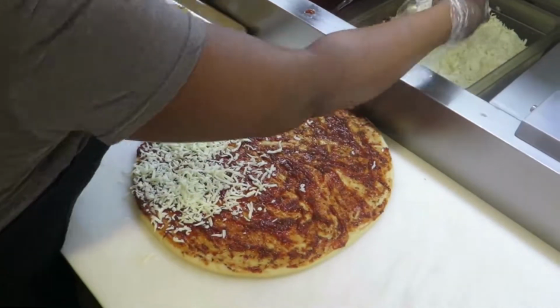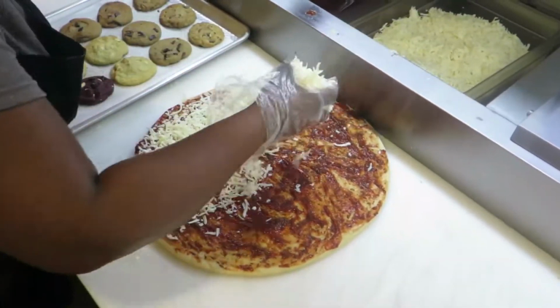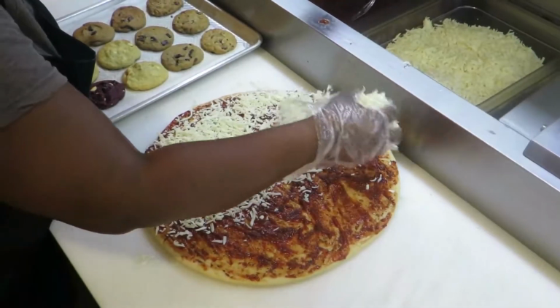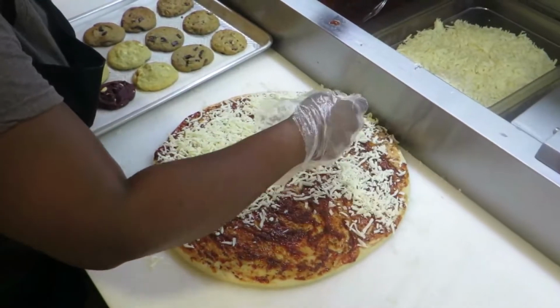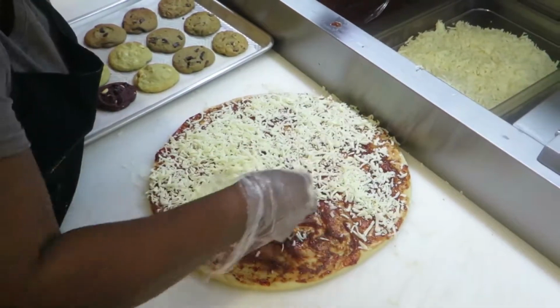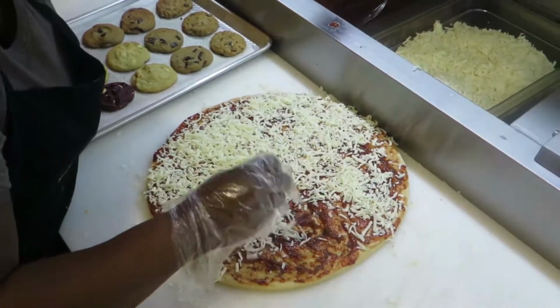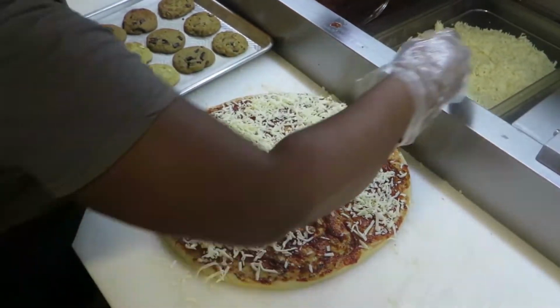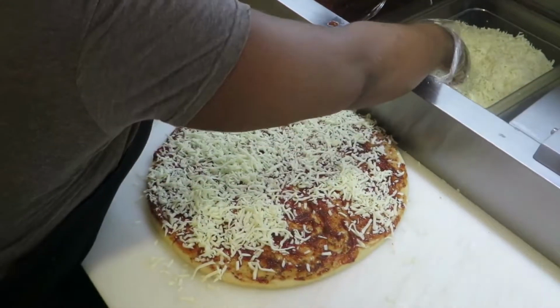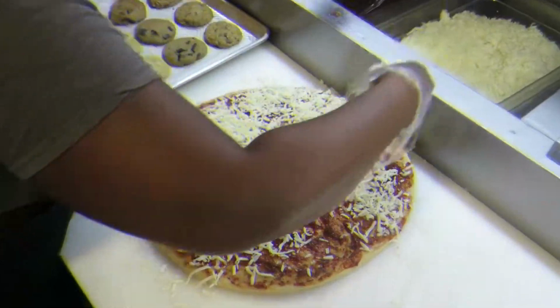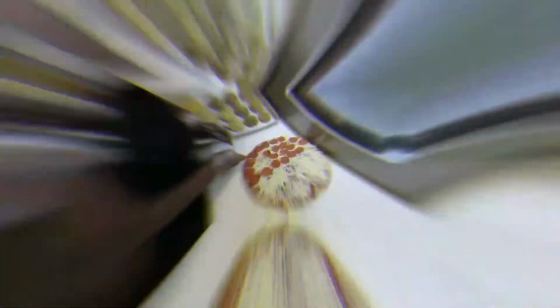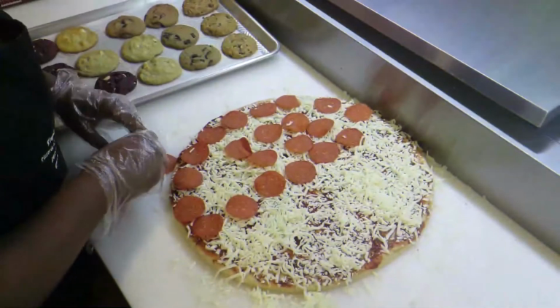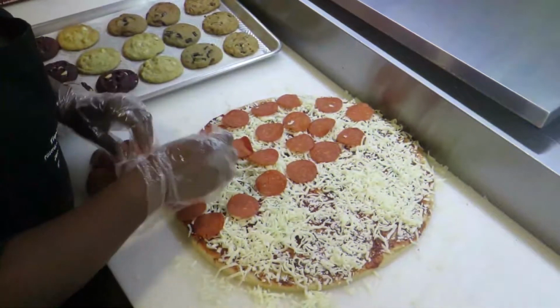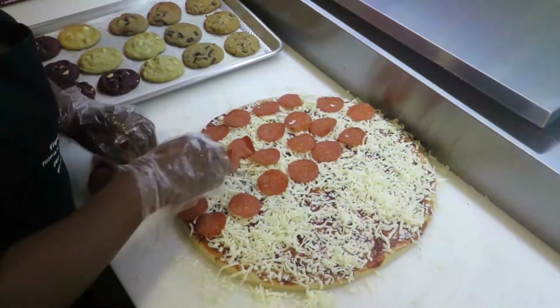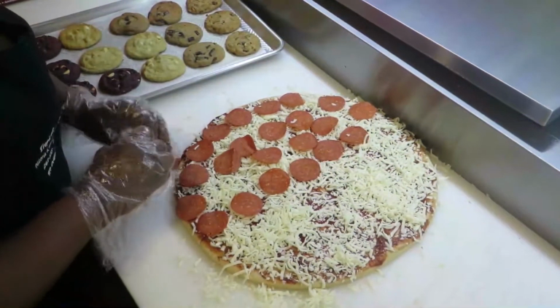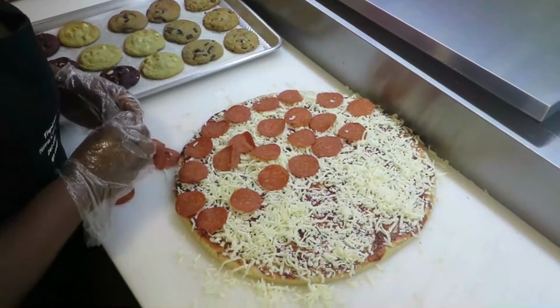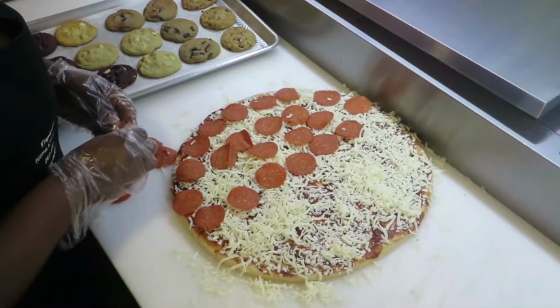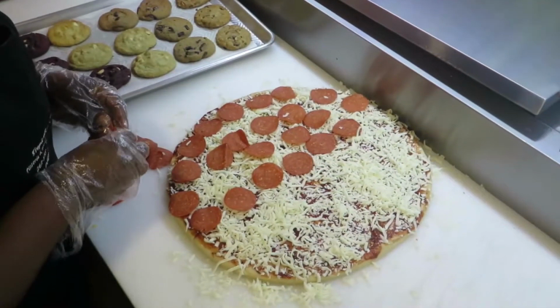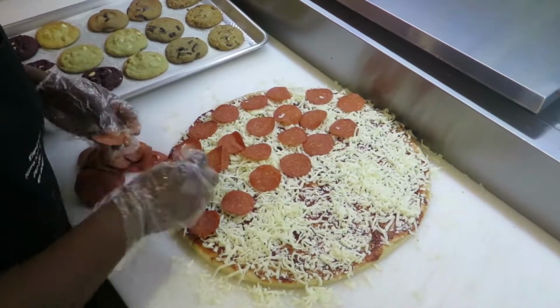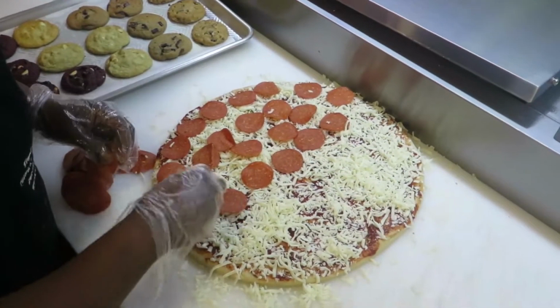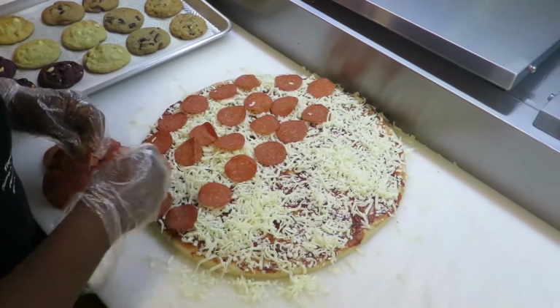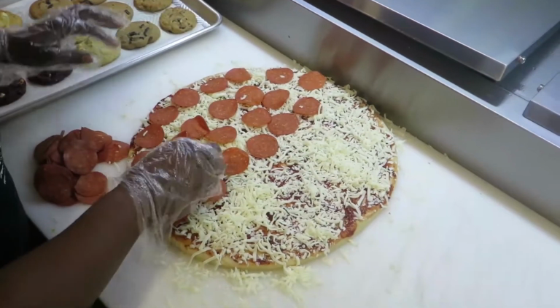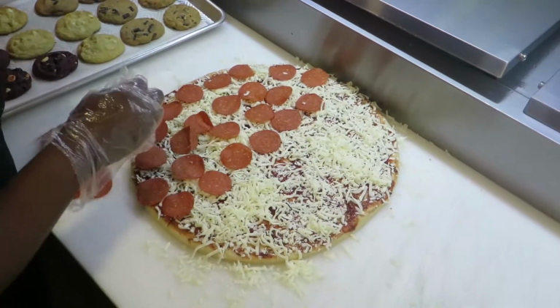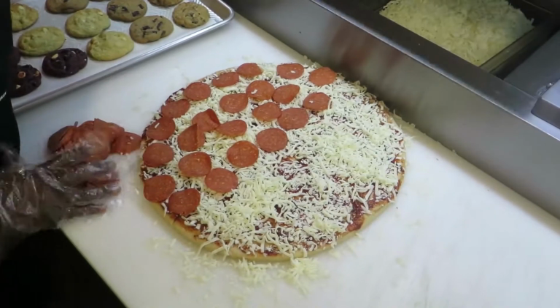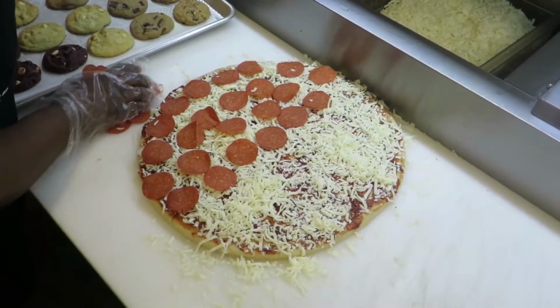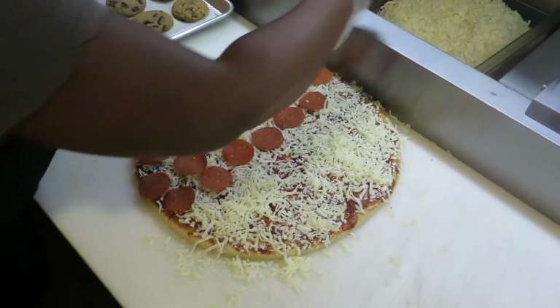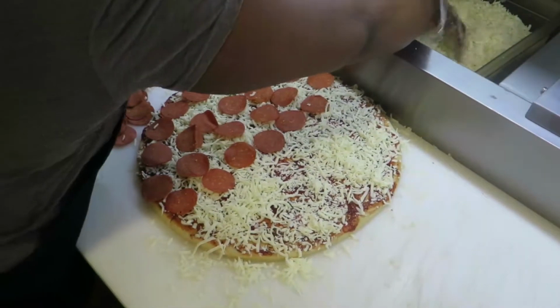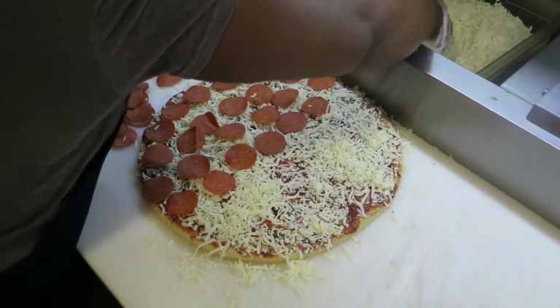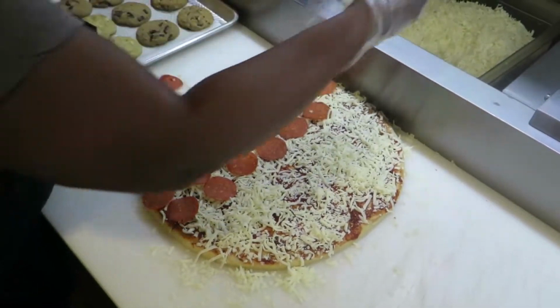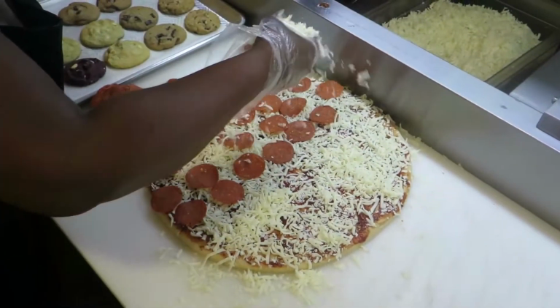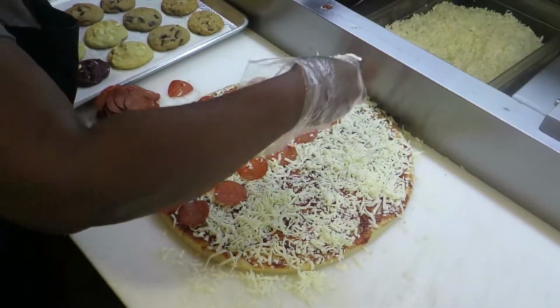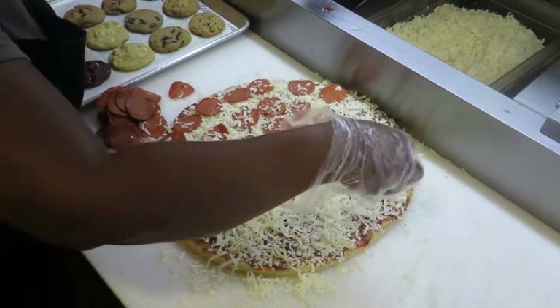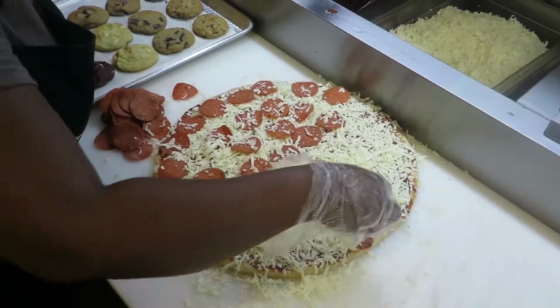And of course there is no pizza without the cheese. This particular pizza is going to be half cheese, half pepperoni.